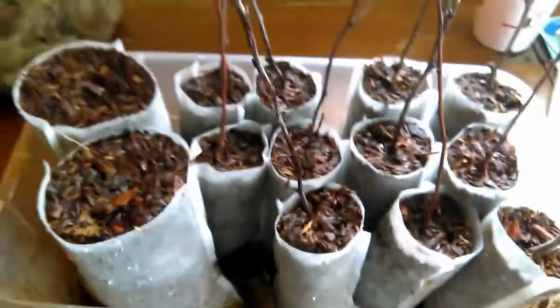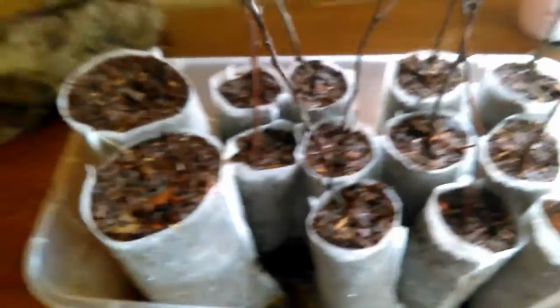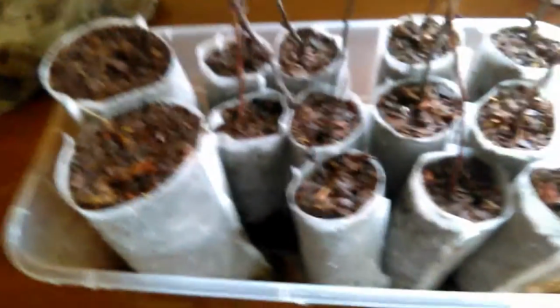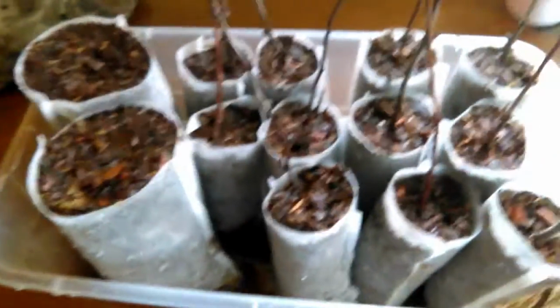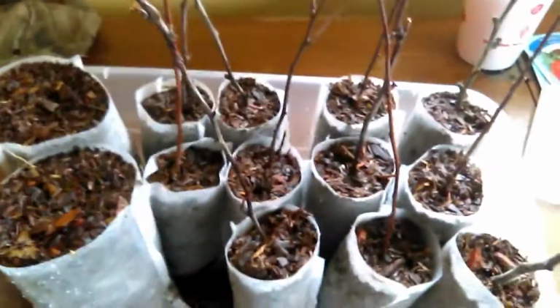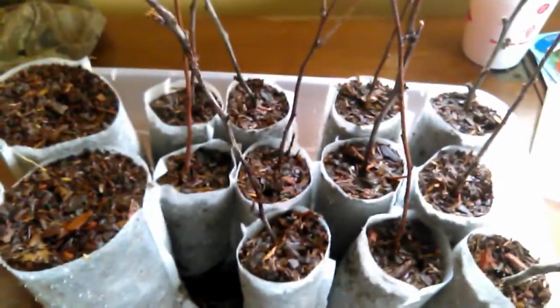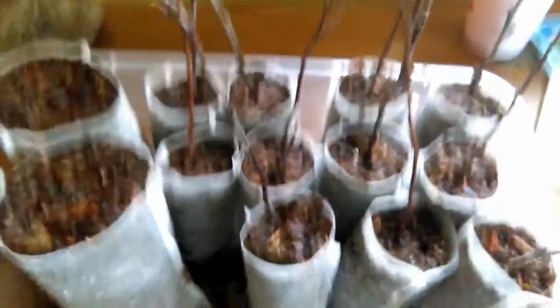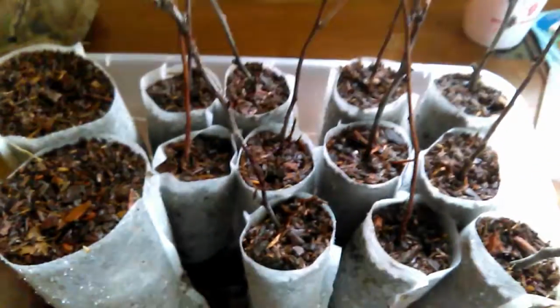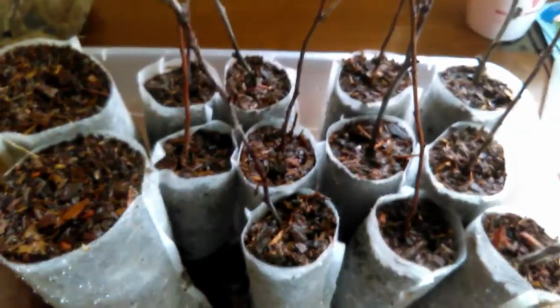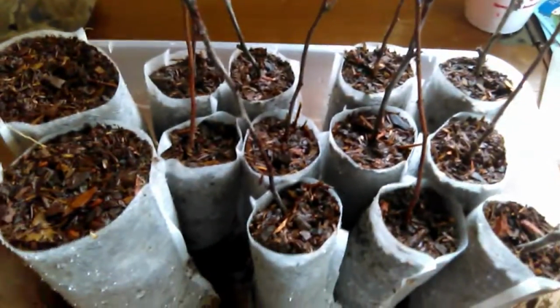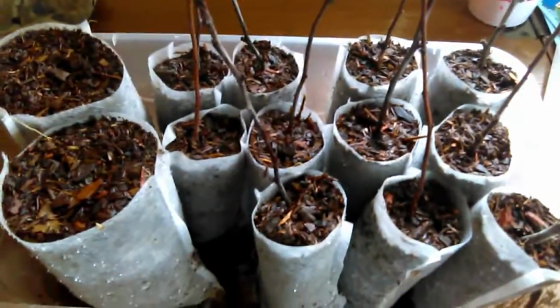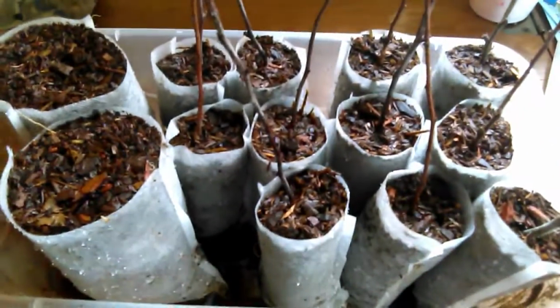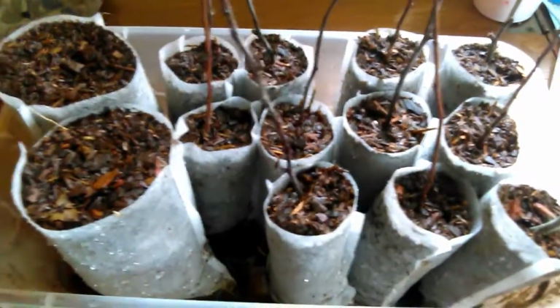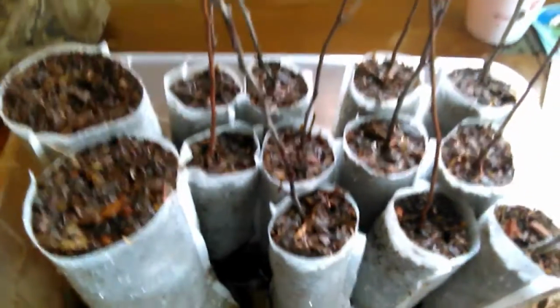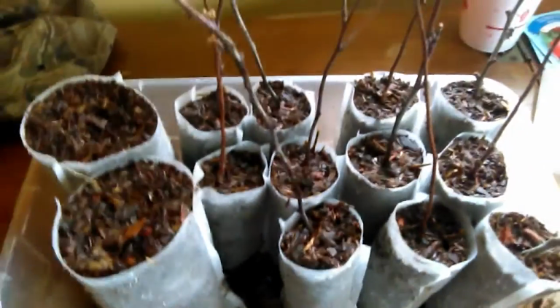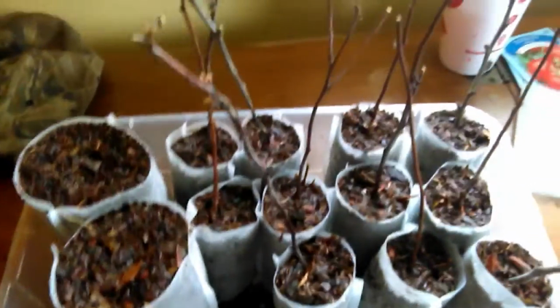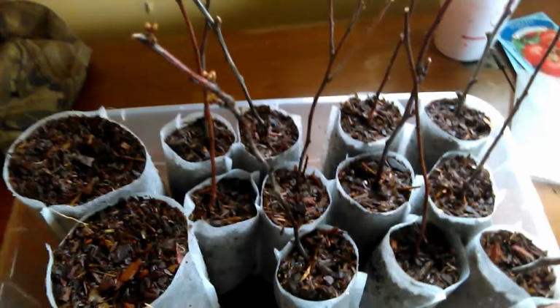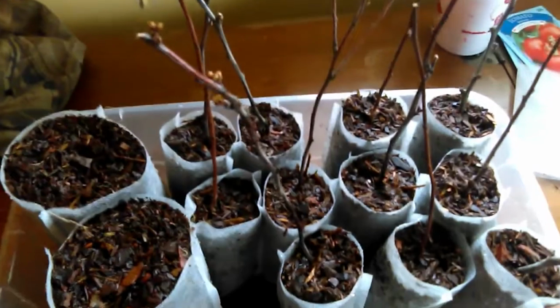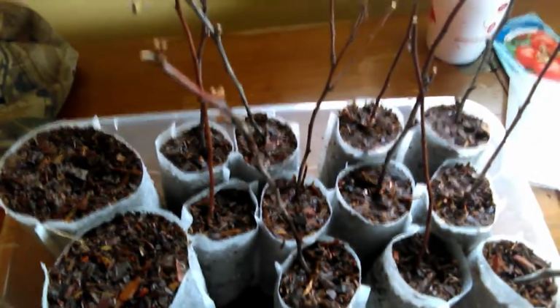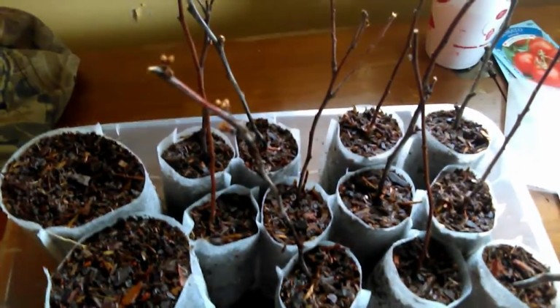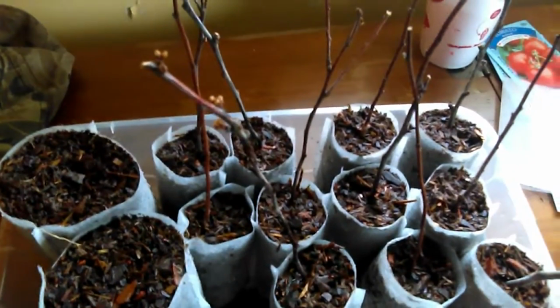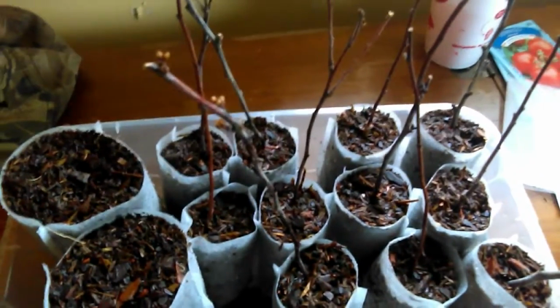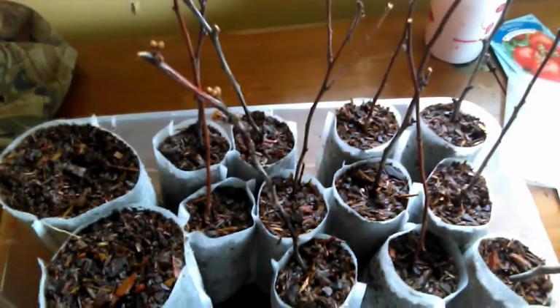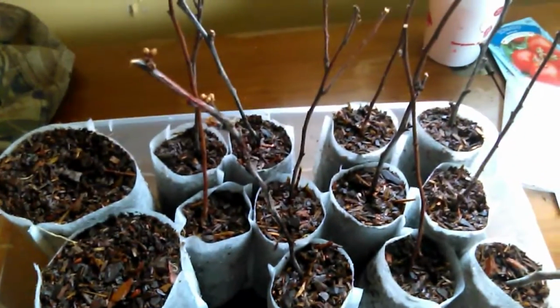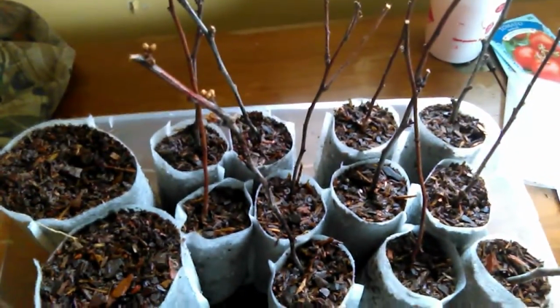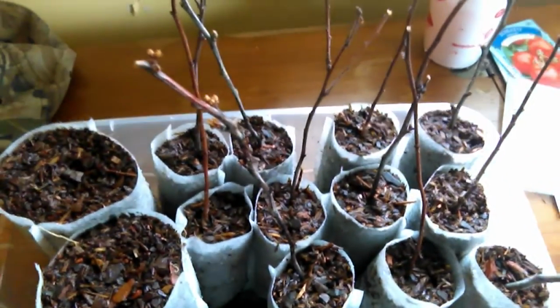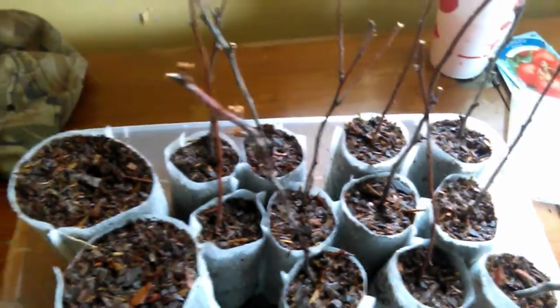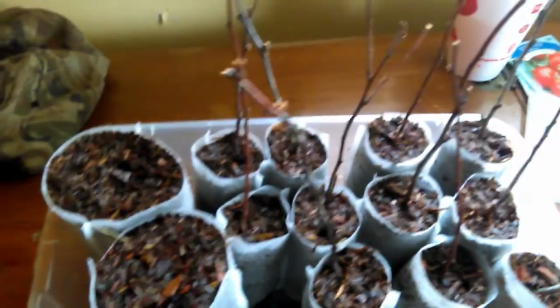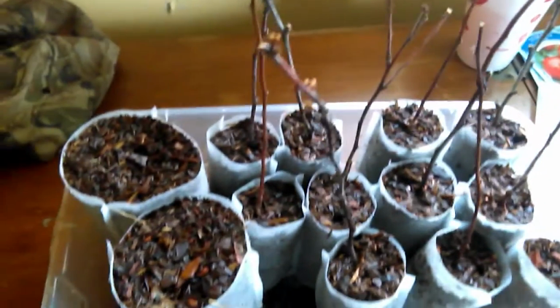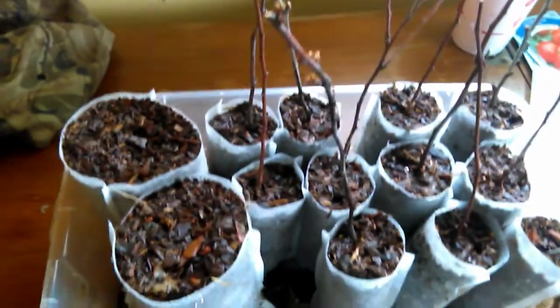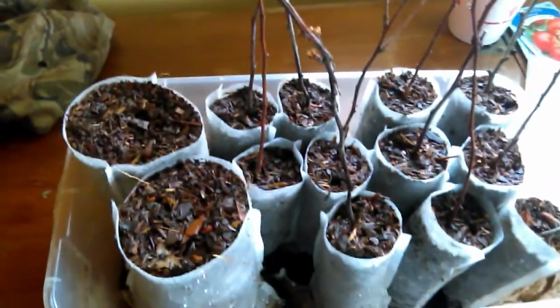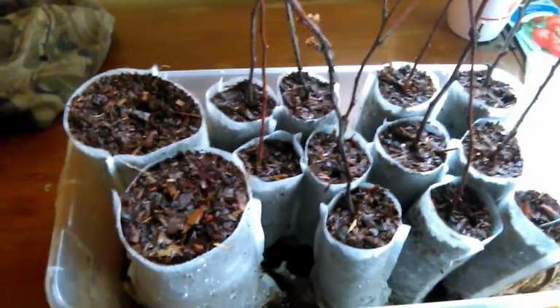Next to those, I have some Chickasaw plum cuttings. Hopefully these will do right for us, and we'll be able to have some plums.